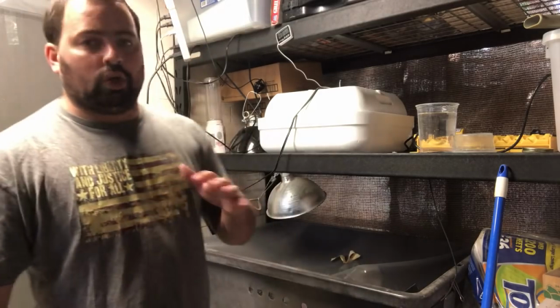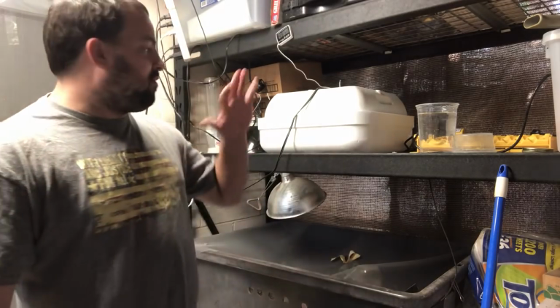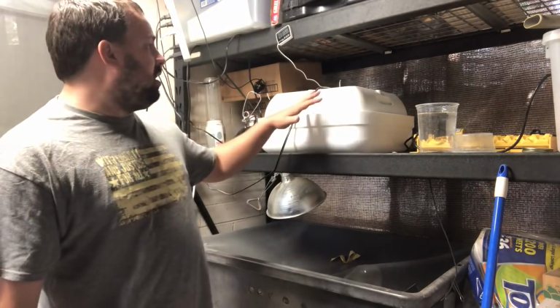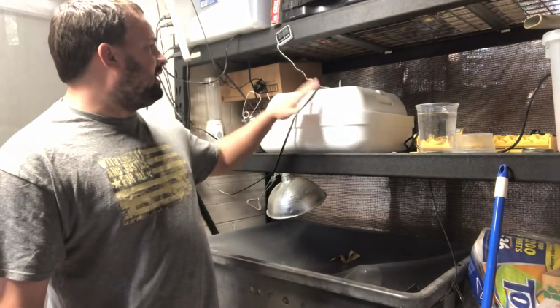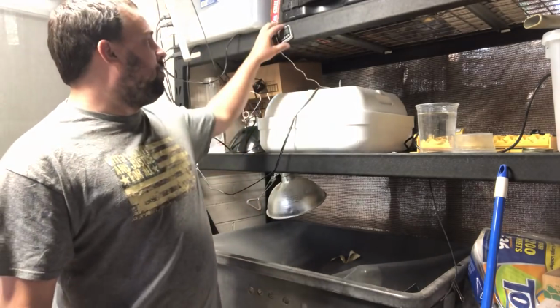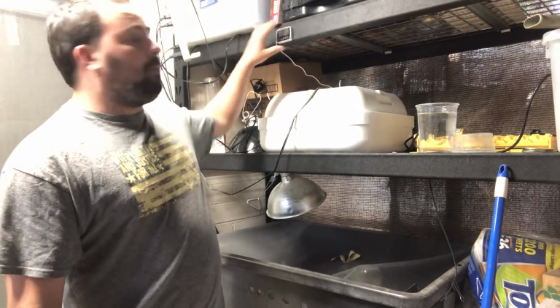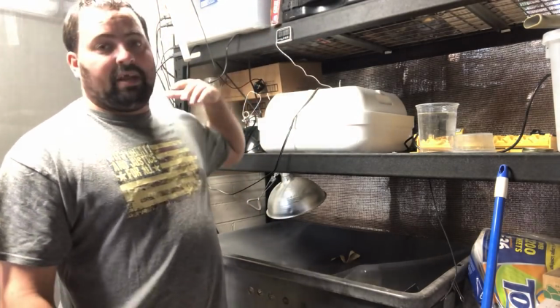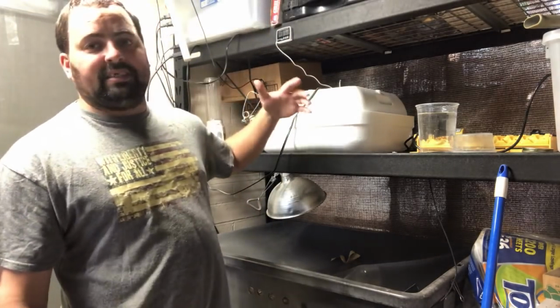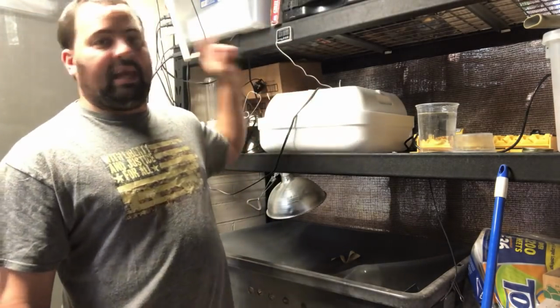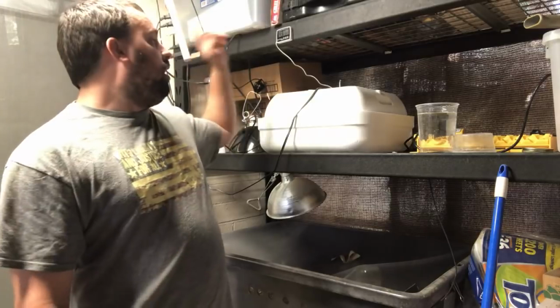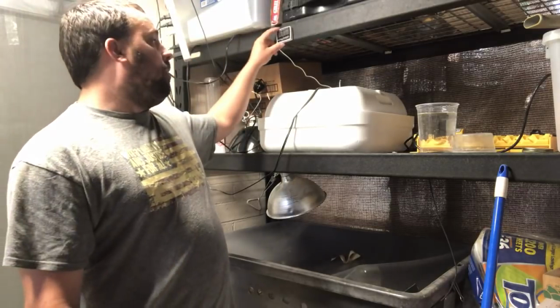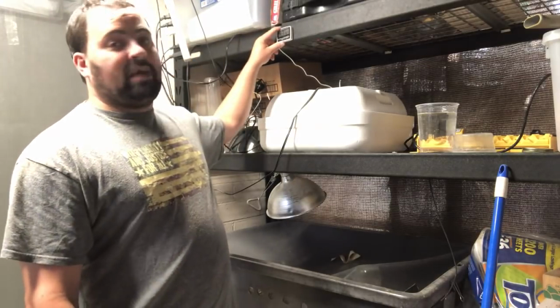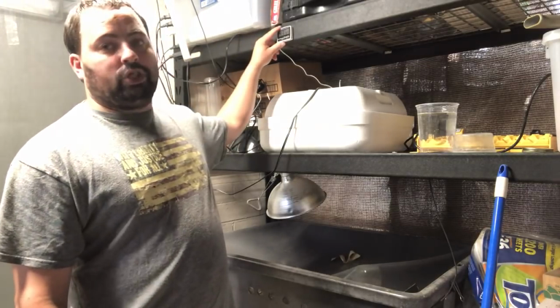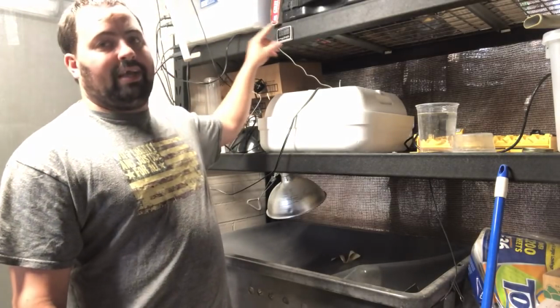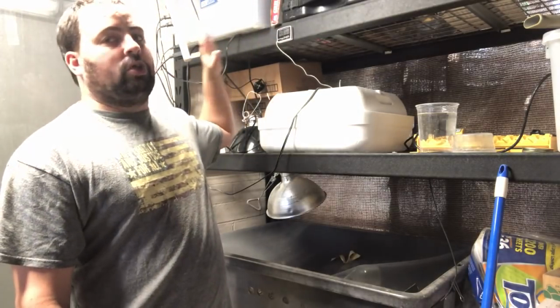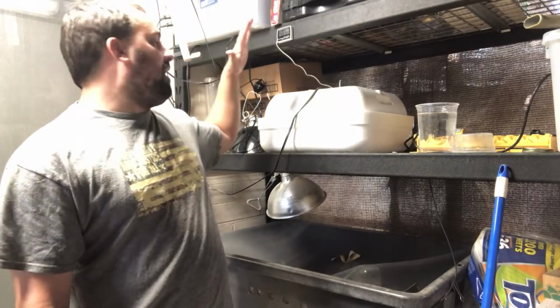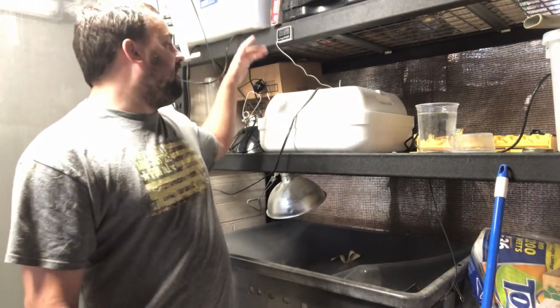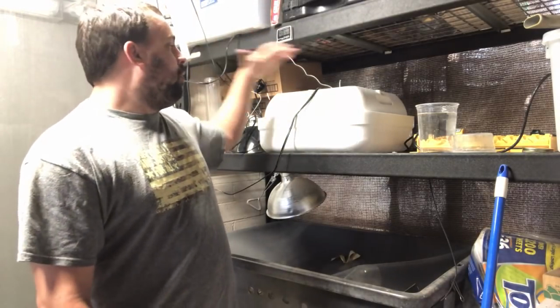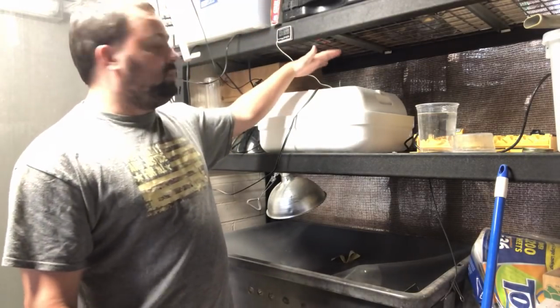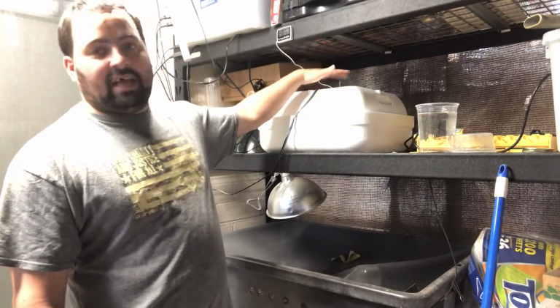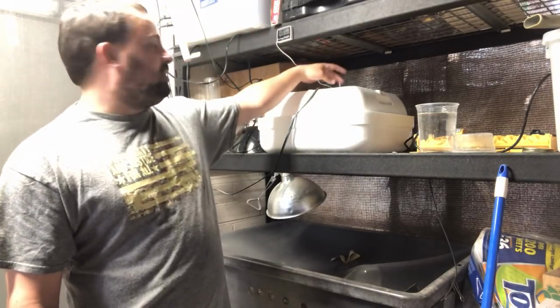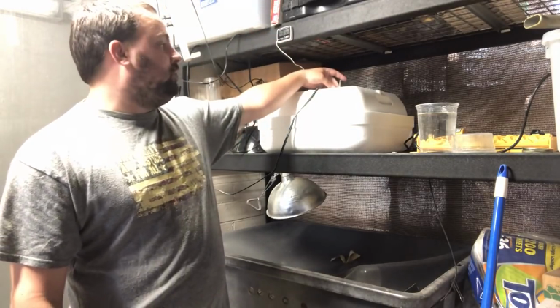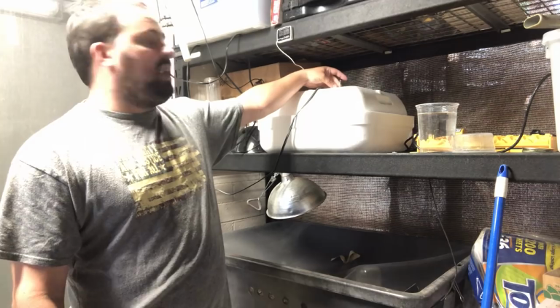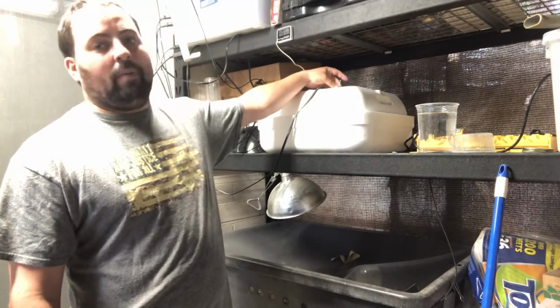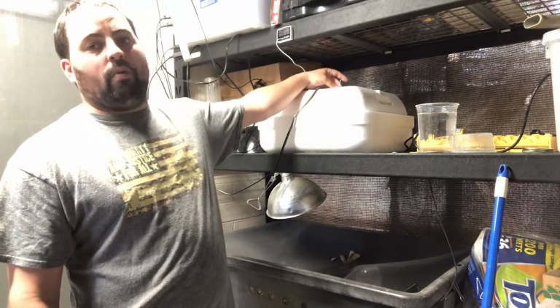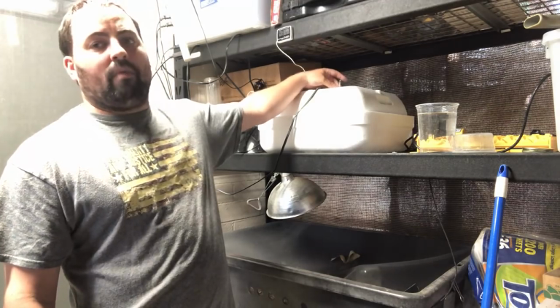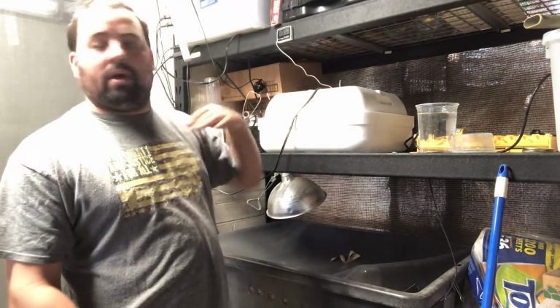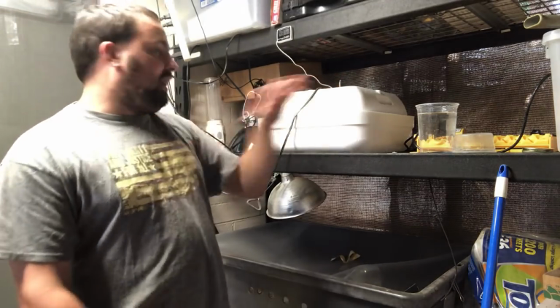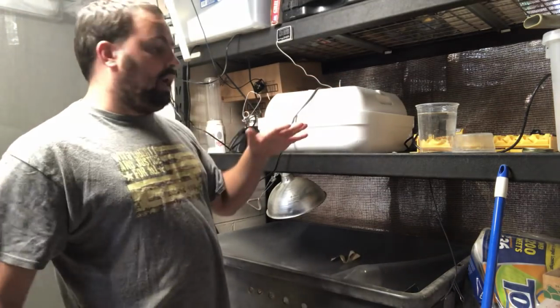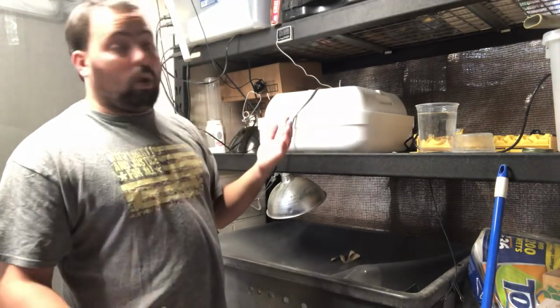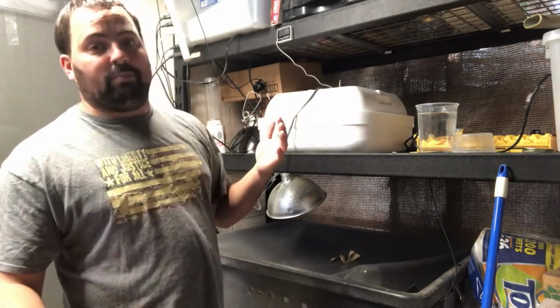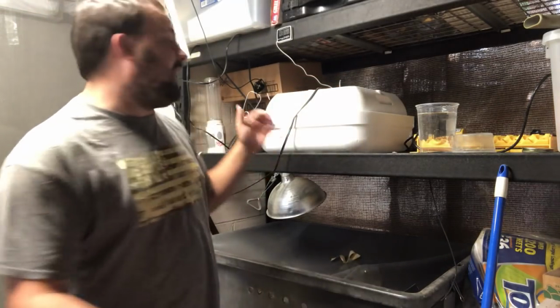I've got my incubator set up. I plugged it in yesterday and my temperature is already correct. Once you've set these, as long as you tighten everything up and don't knock them around, it's a one-time set.